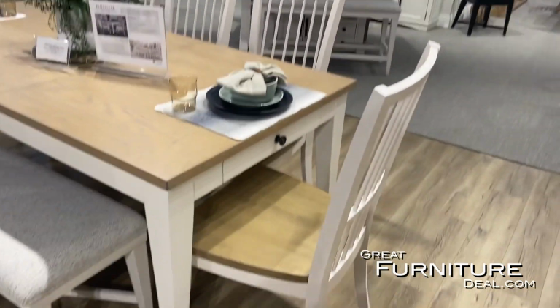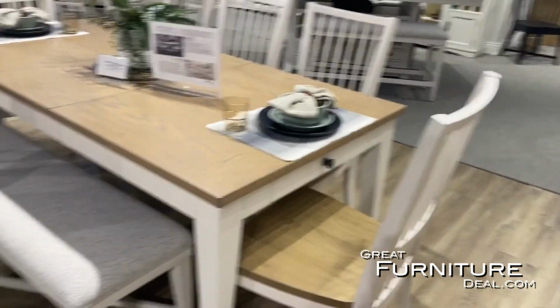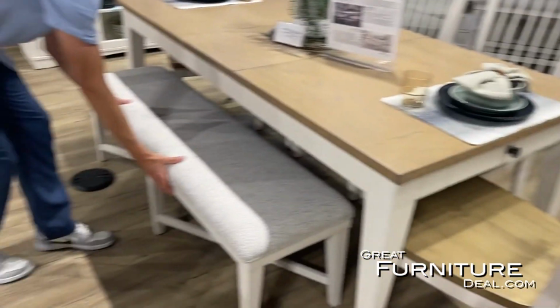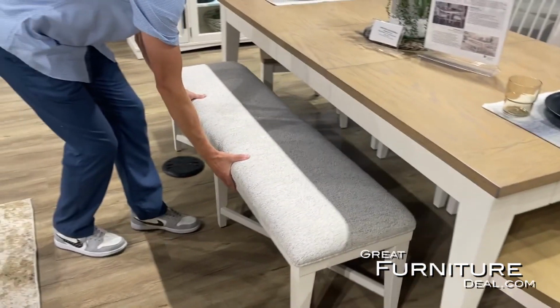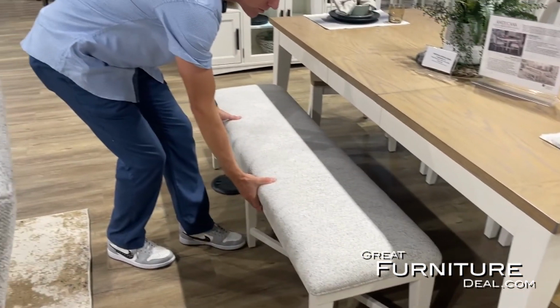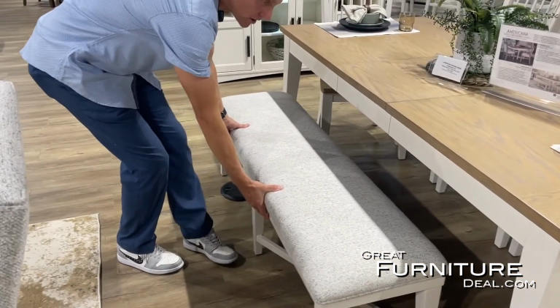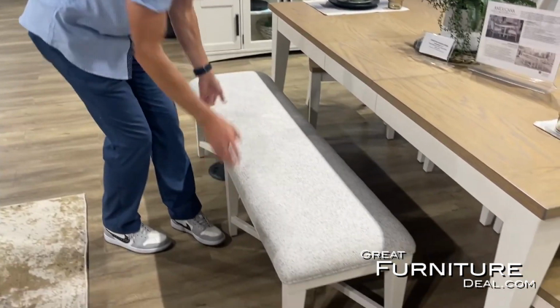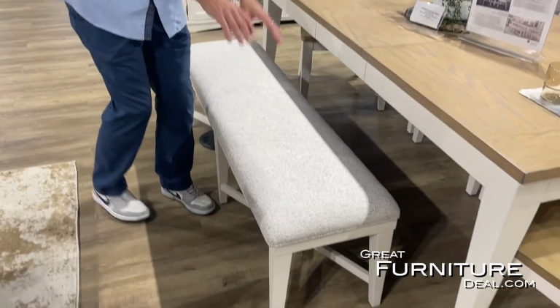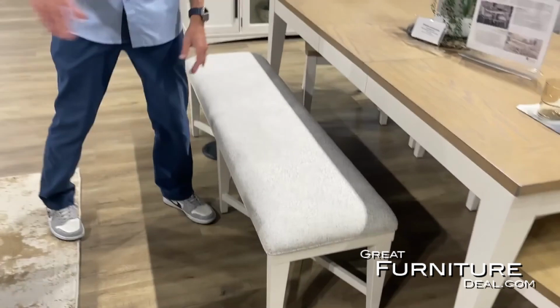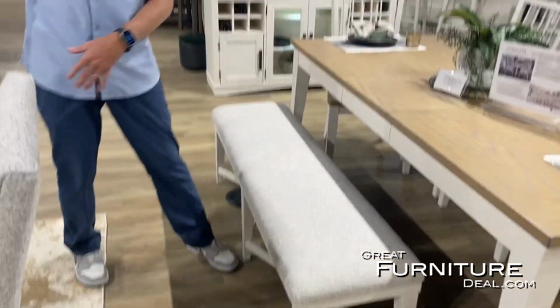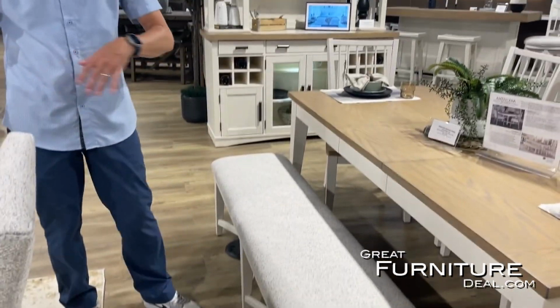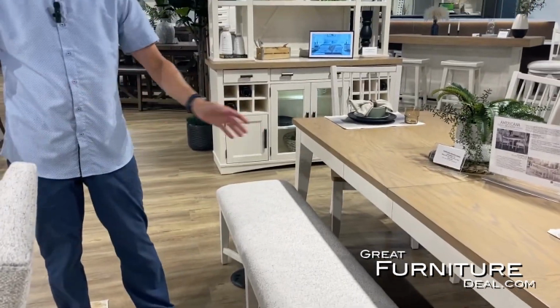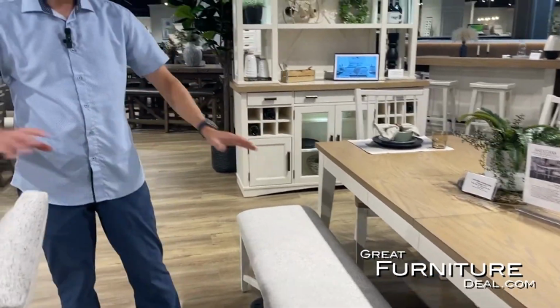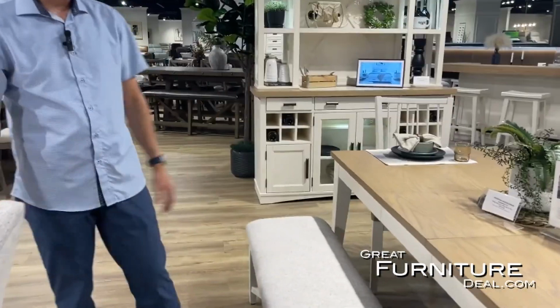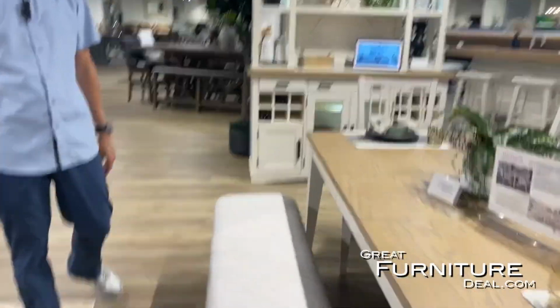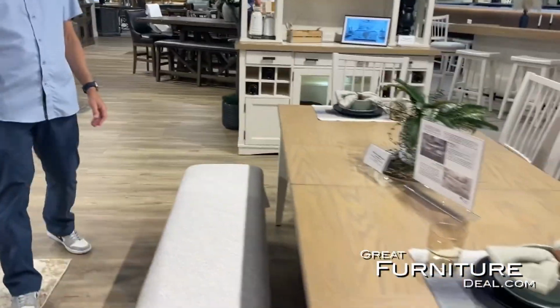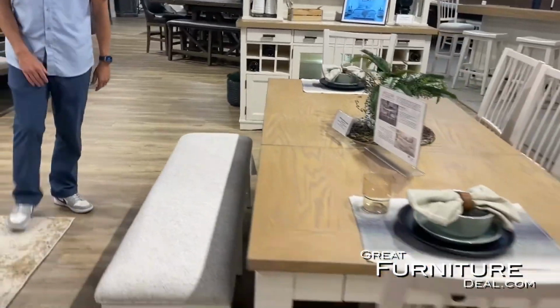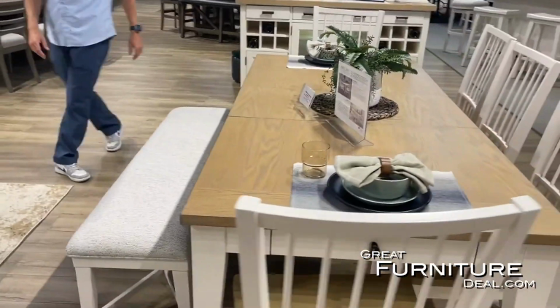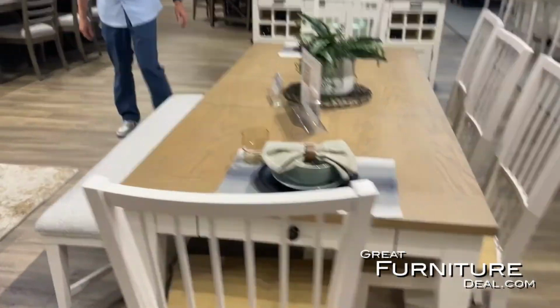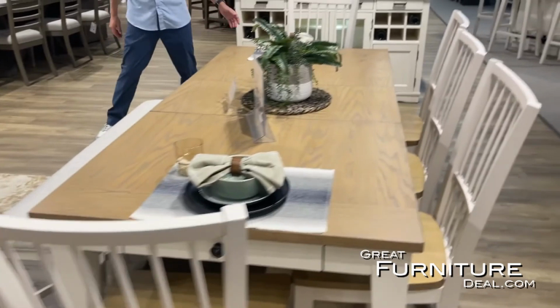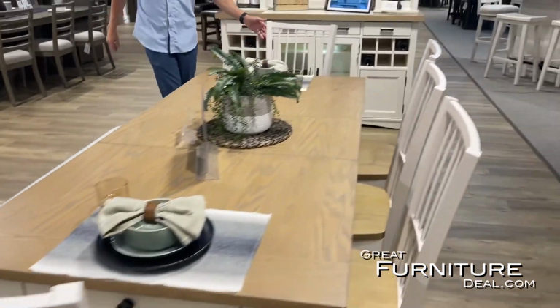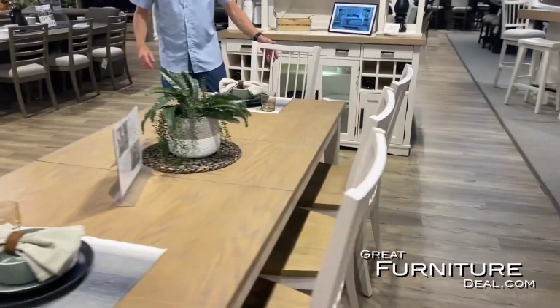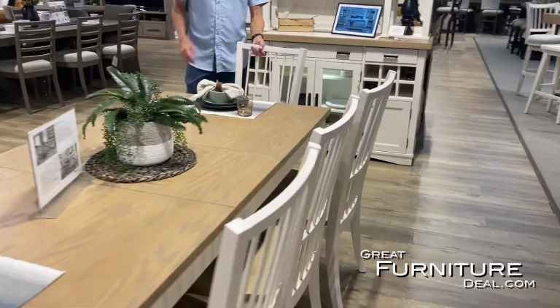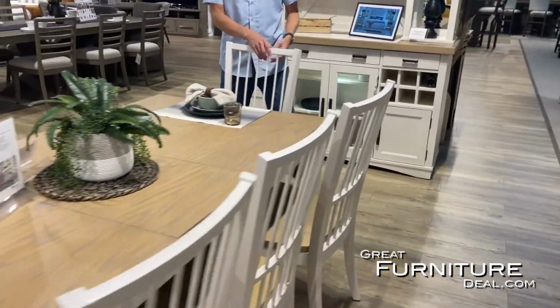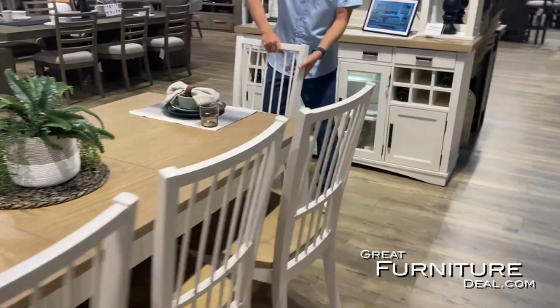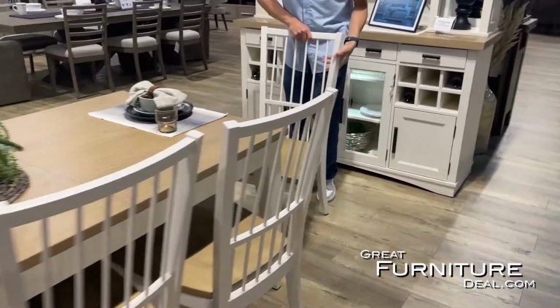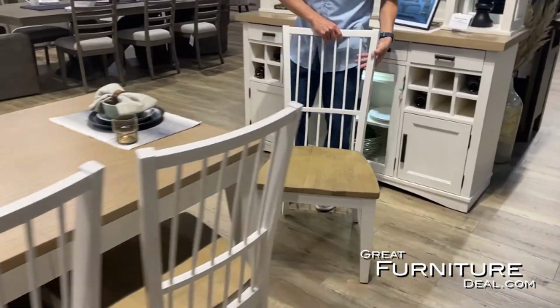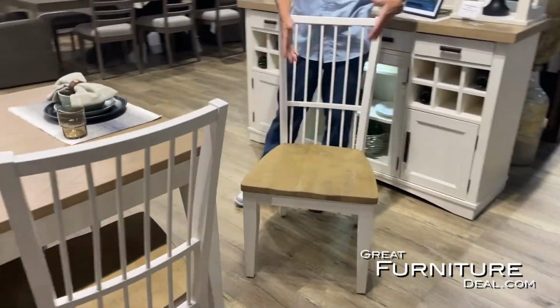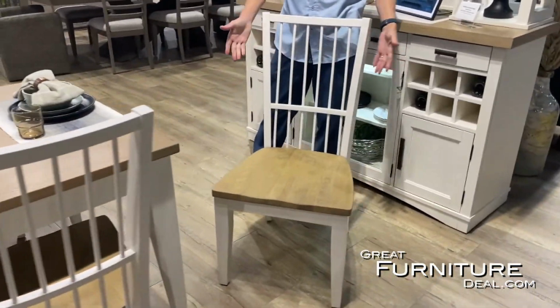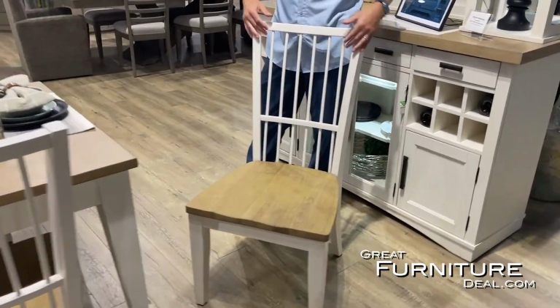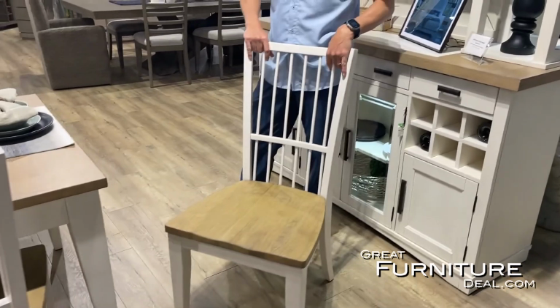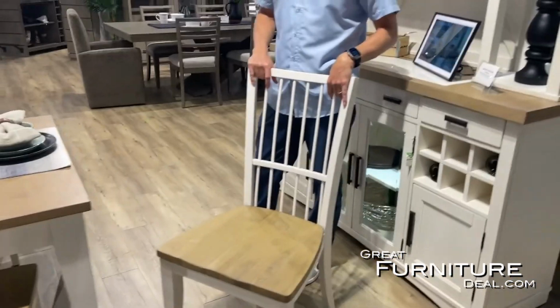As you can see here, we have a bench, so you get a bench option. Of course, you can put the bench option on either table — the pedestal or the leg table. We also have another chair option, which is our fully wood chair.